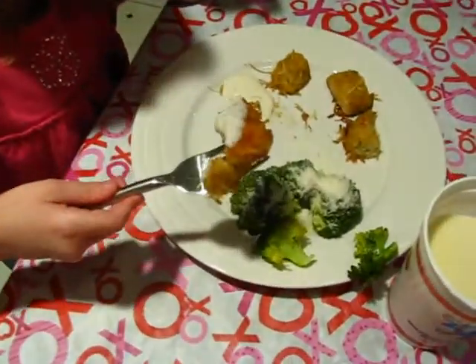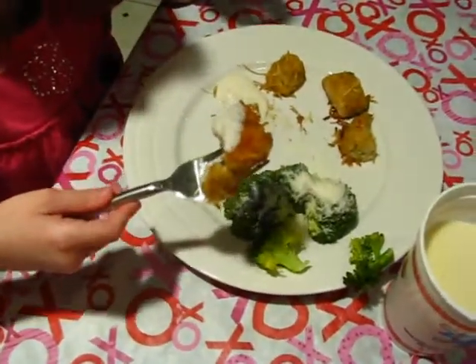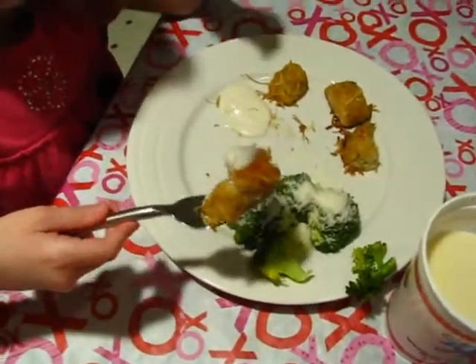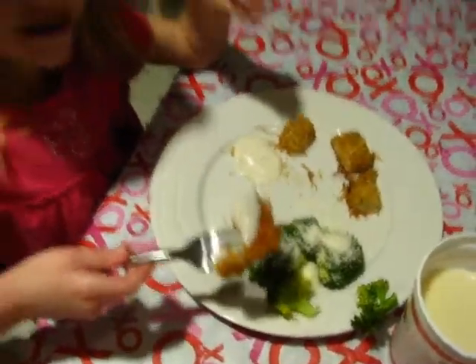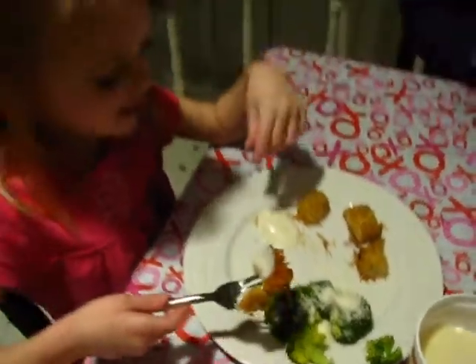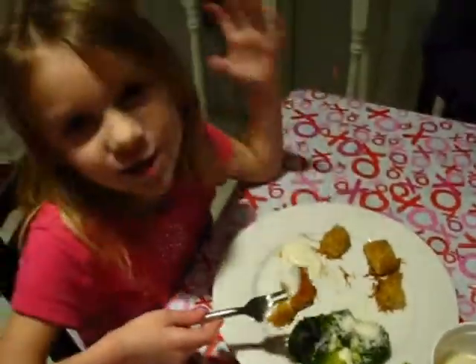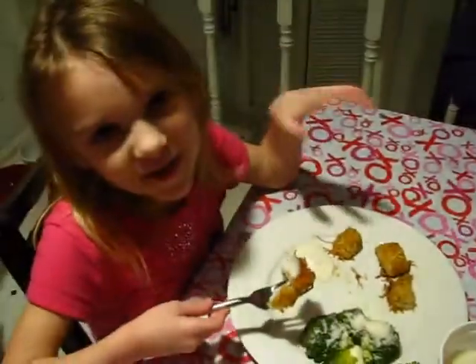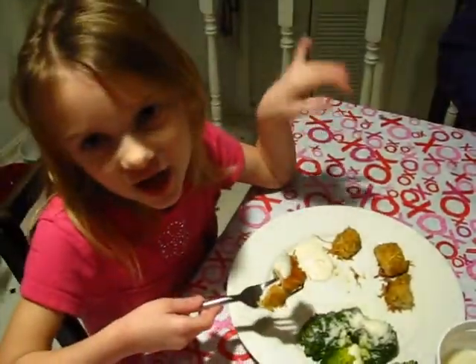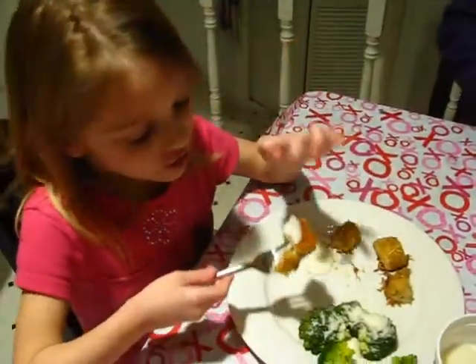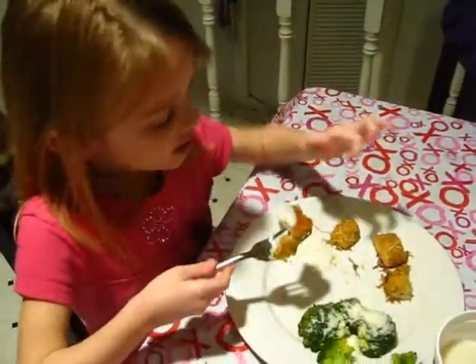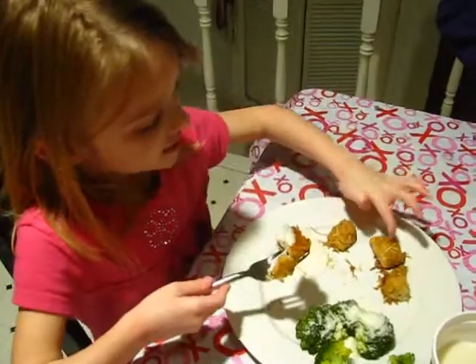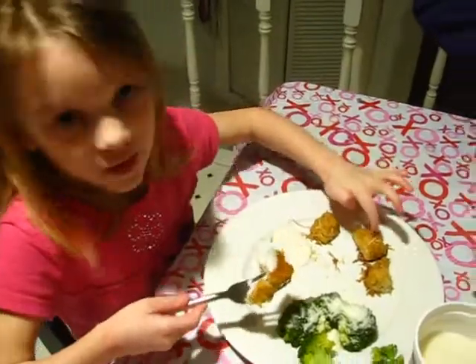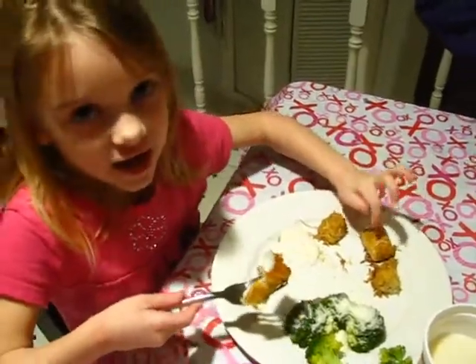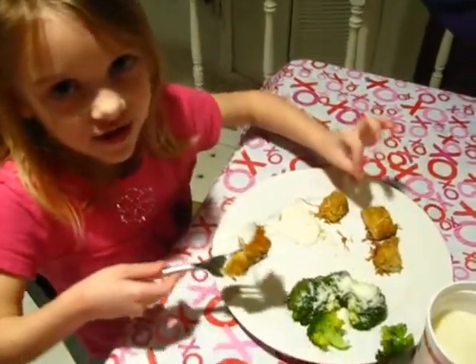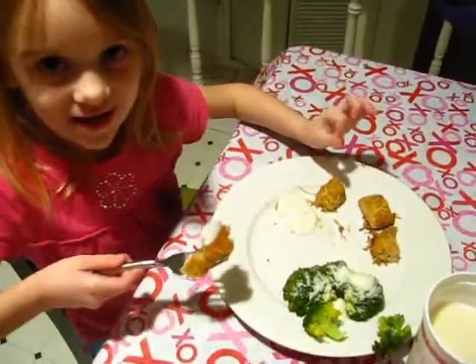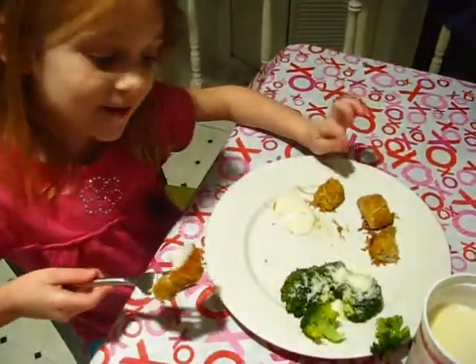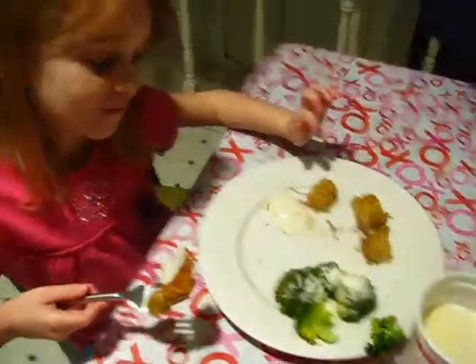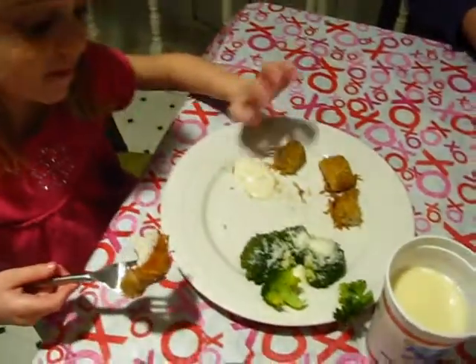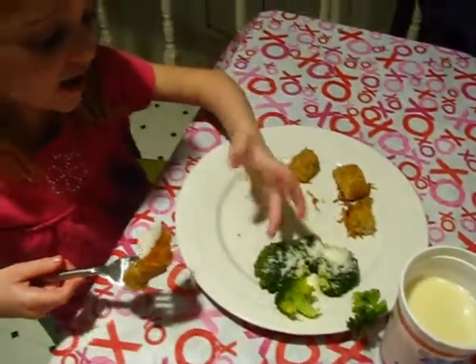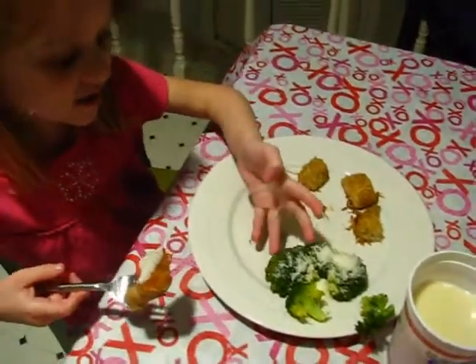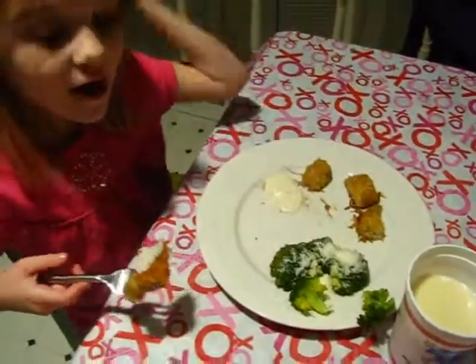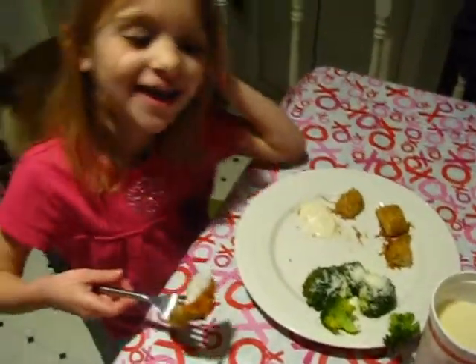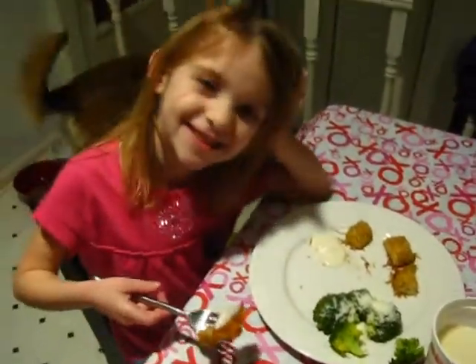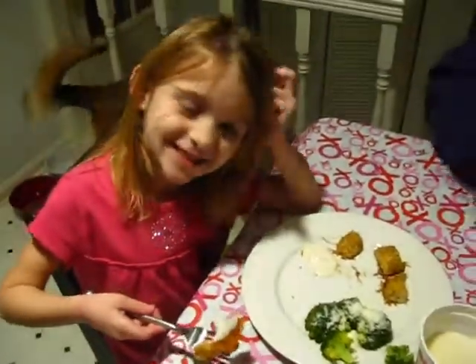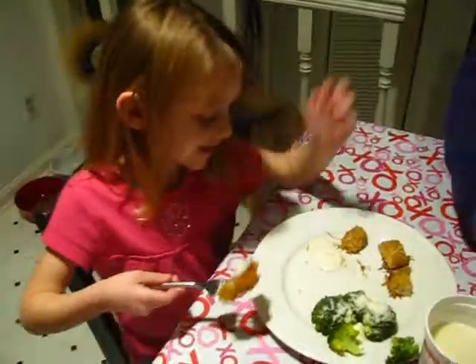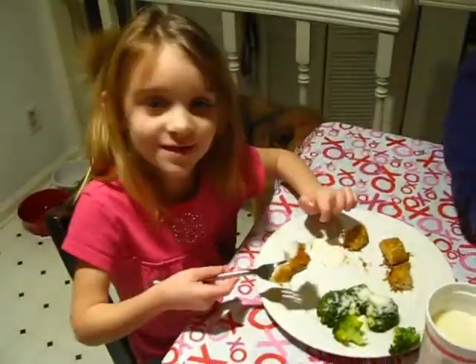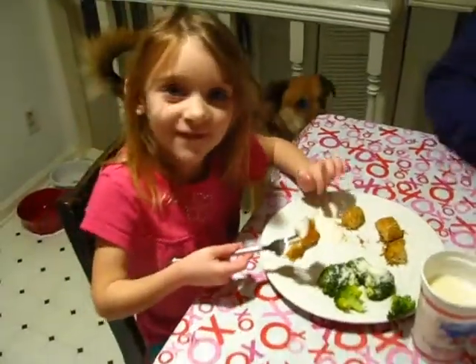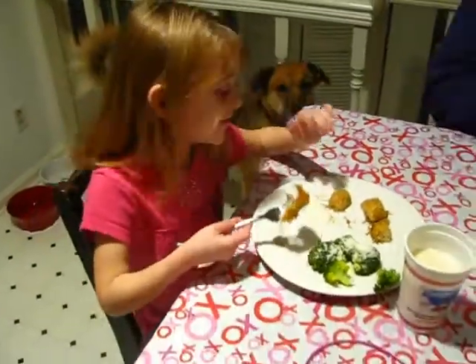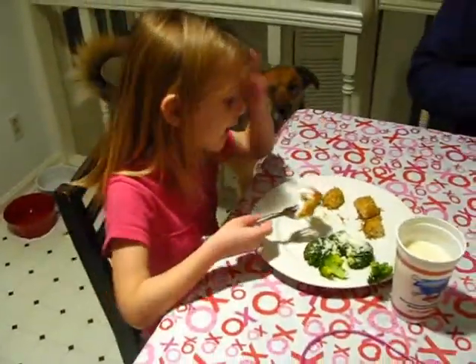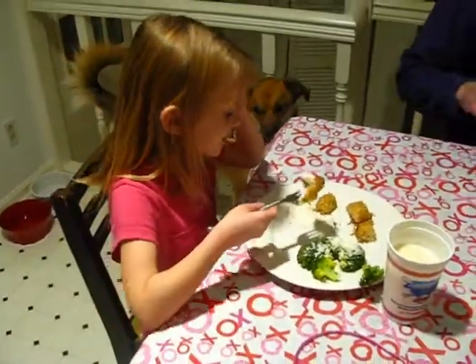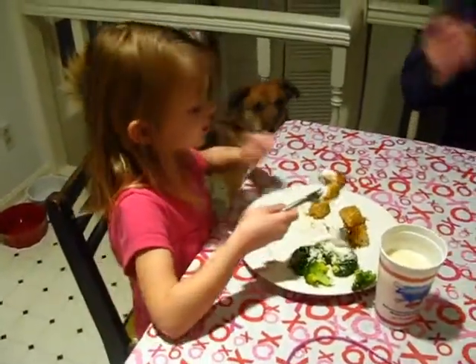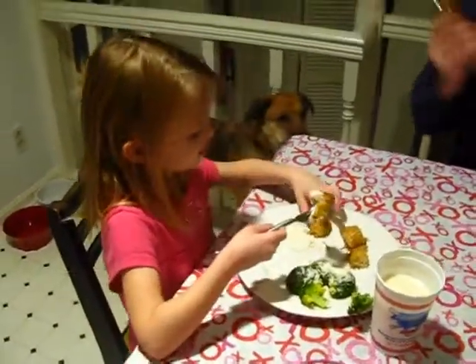And this is our dinner. I just put ranch on it, so this is what it actually looks like. And this is the broccoli. That's my ranch for my chicken nuggets.